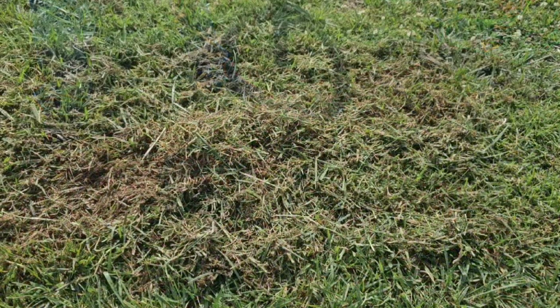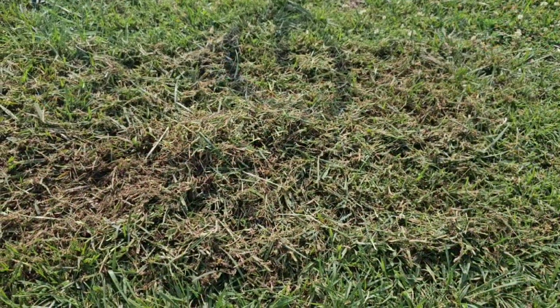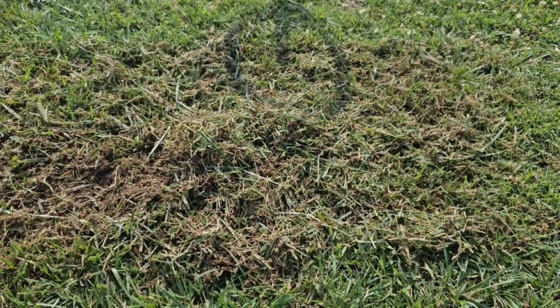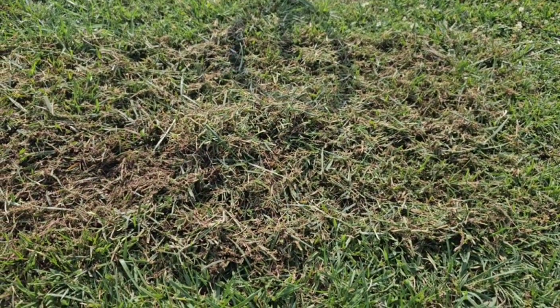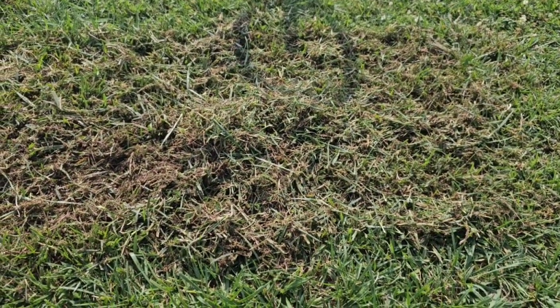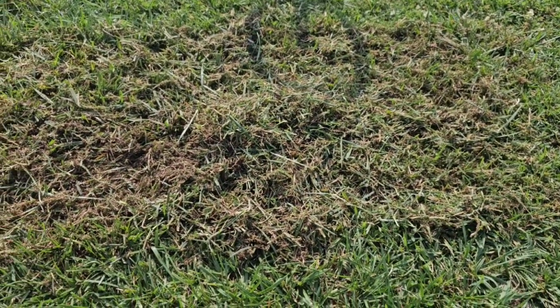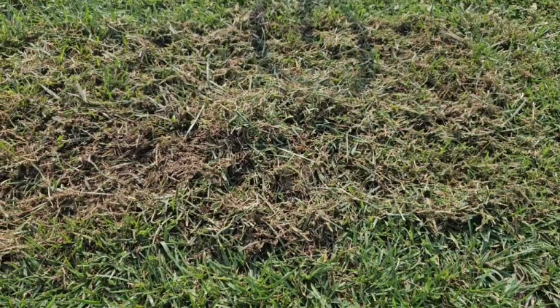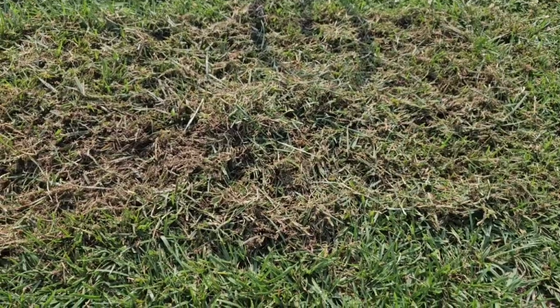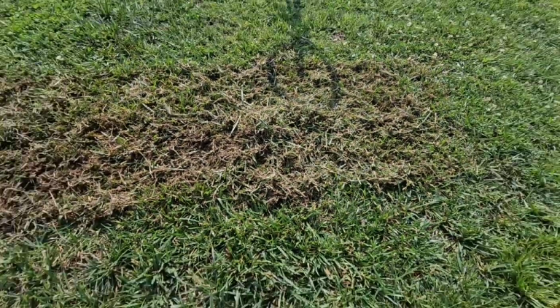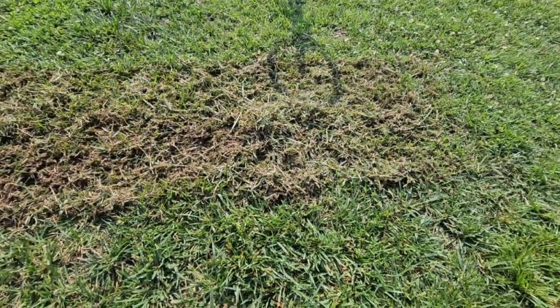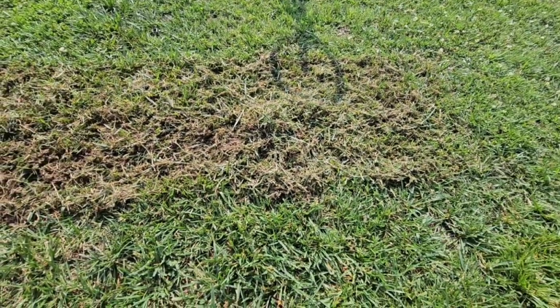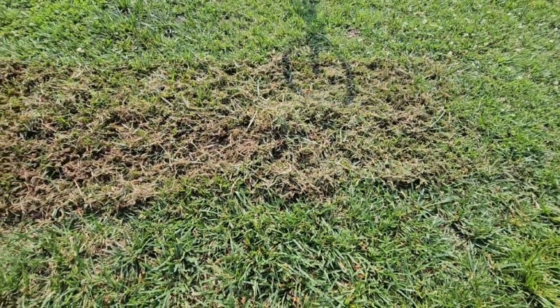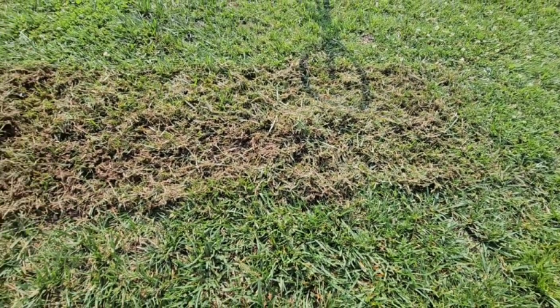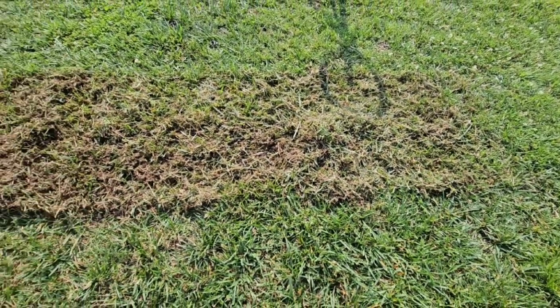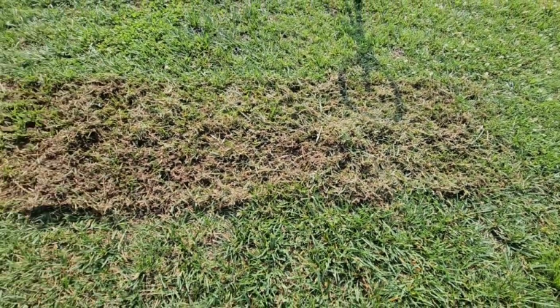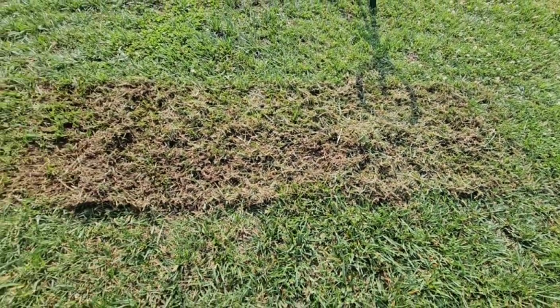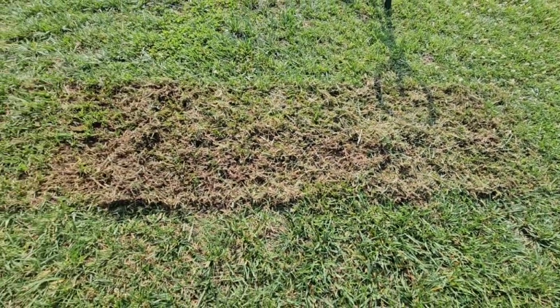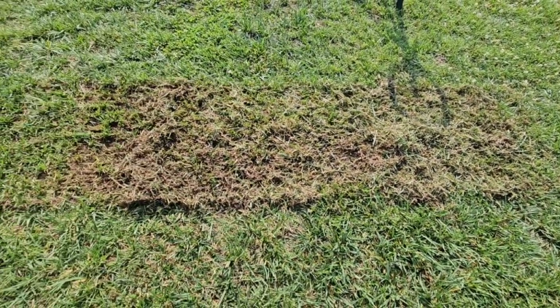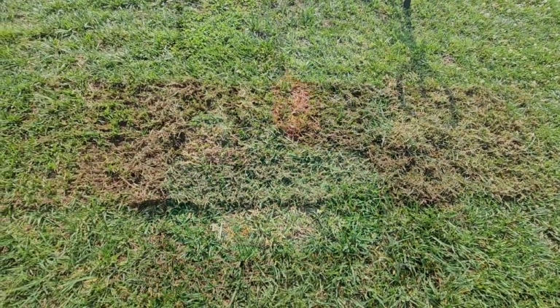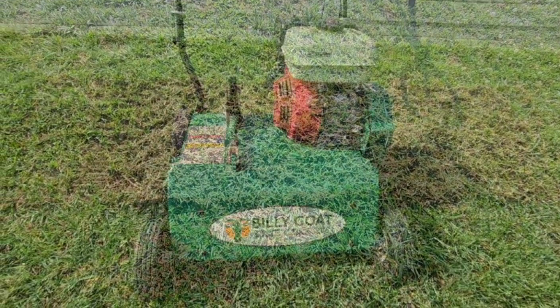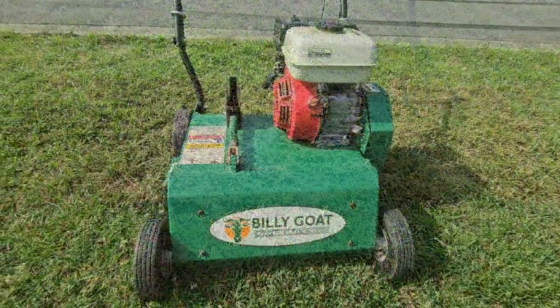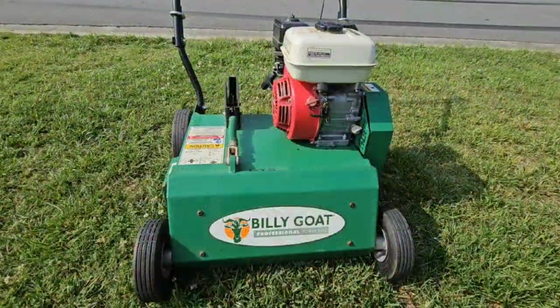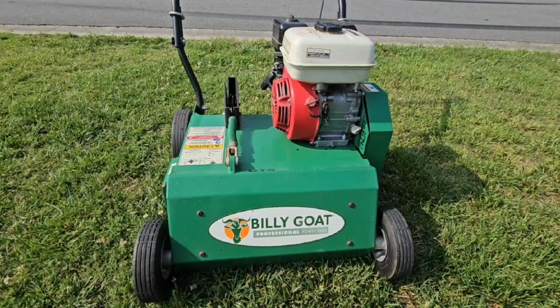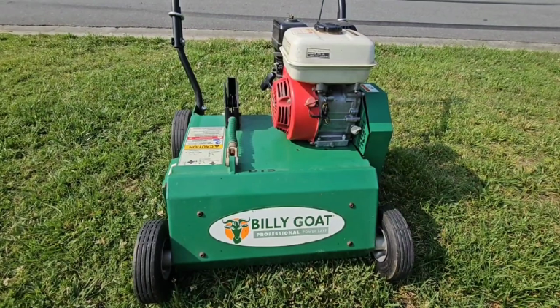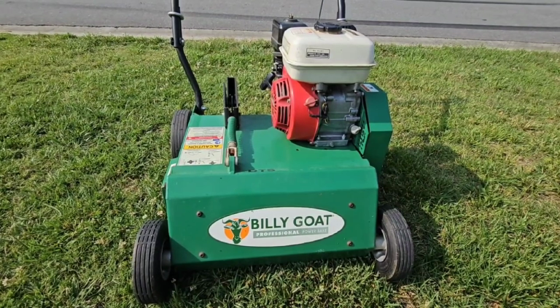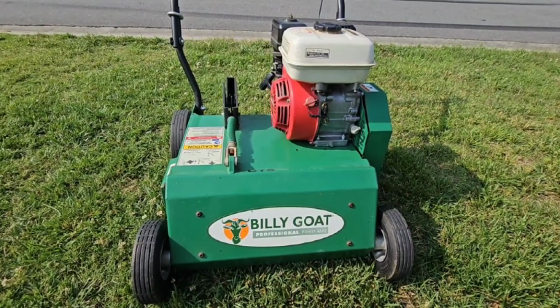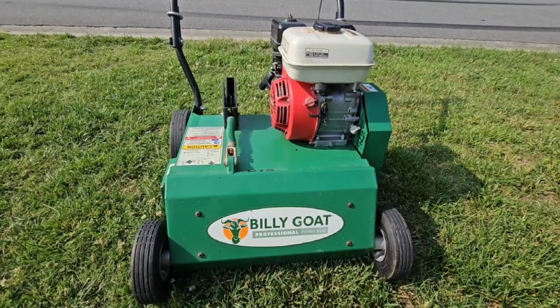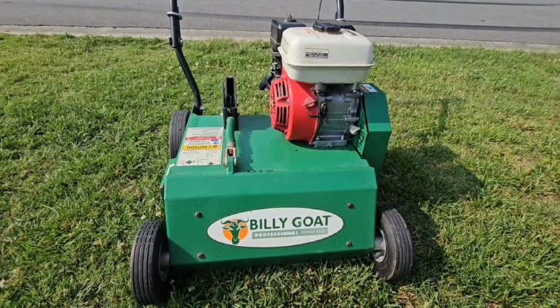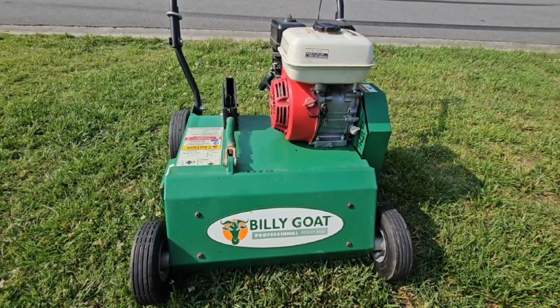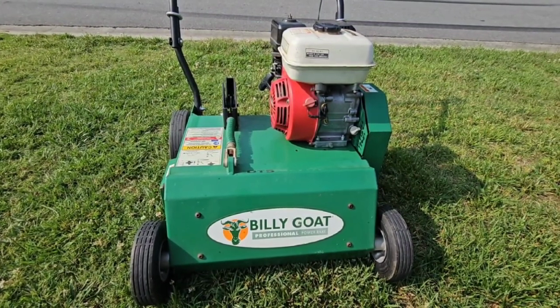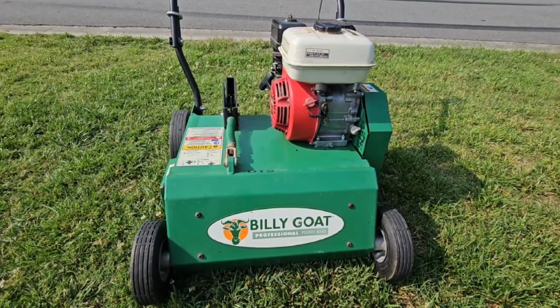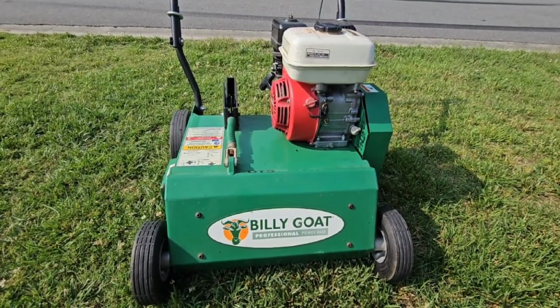Look at all that thatch. When lowering the blades, make sure that the blades only scuff little to no dirt. Failure to do so could damage your lawn.